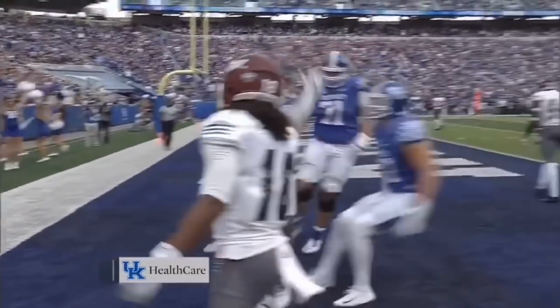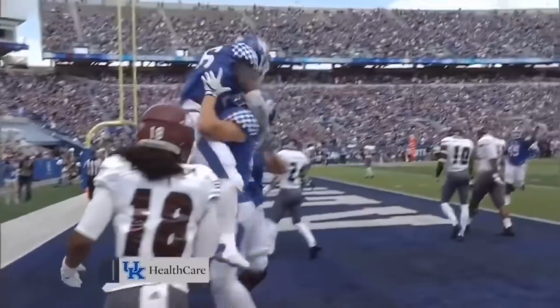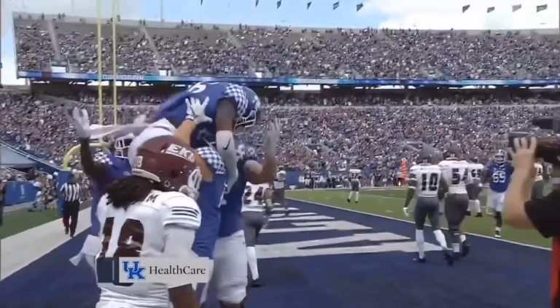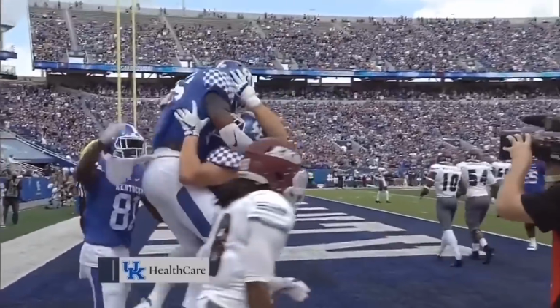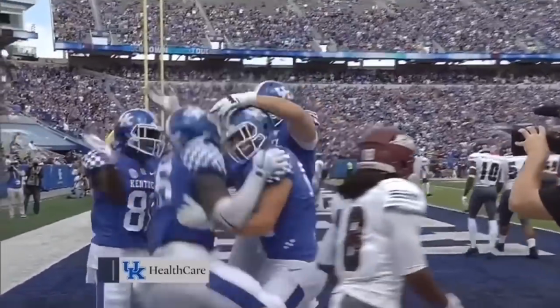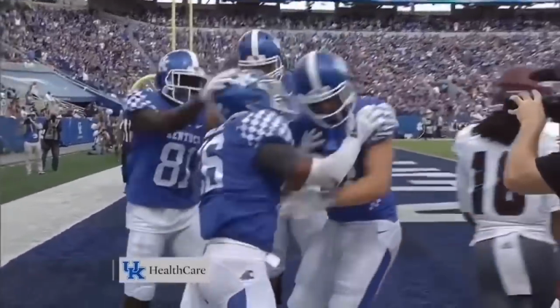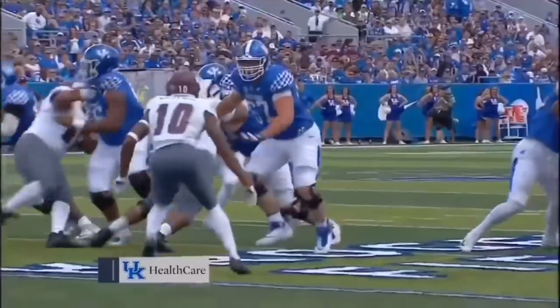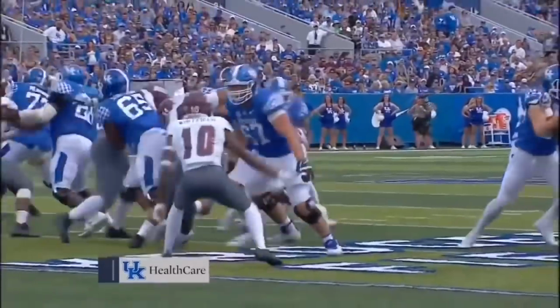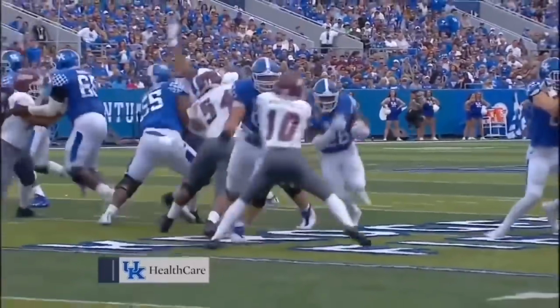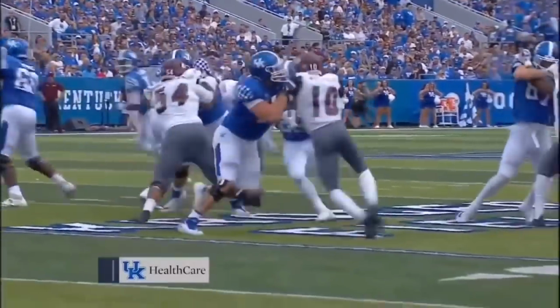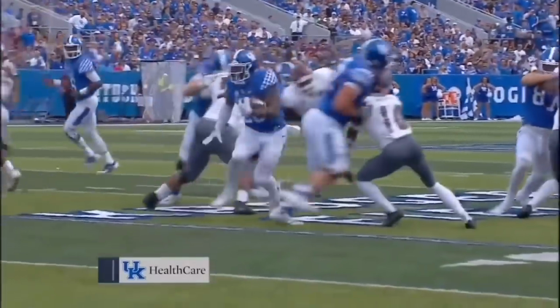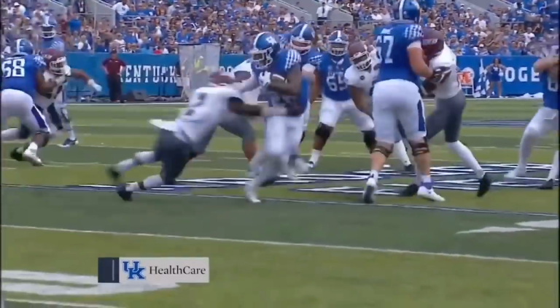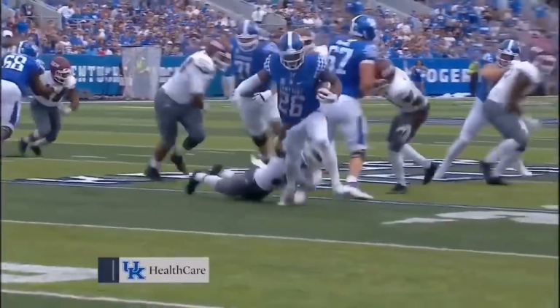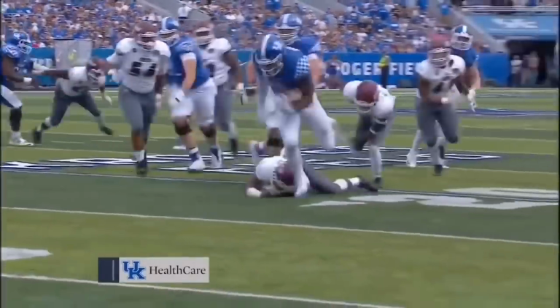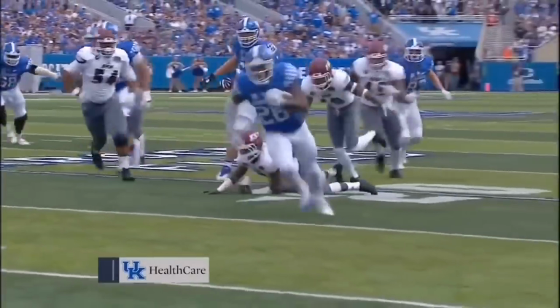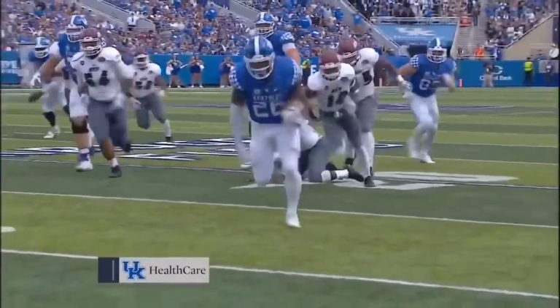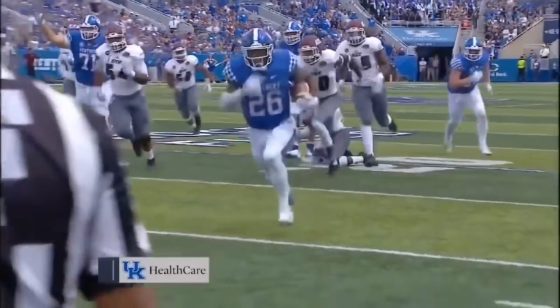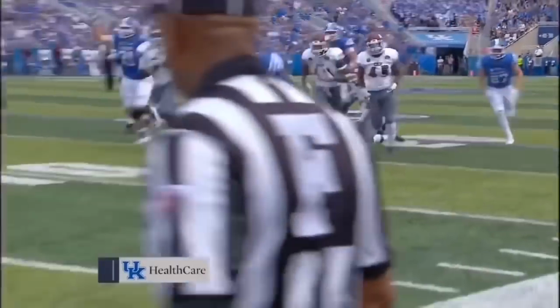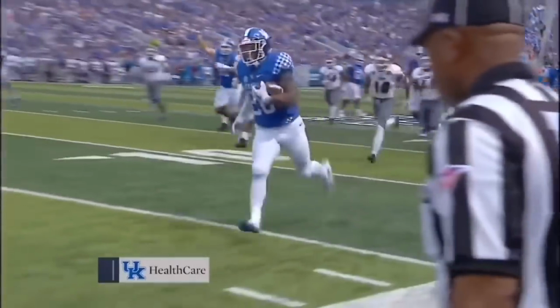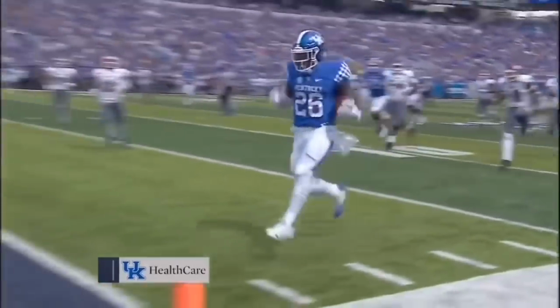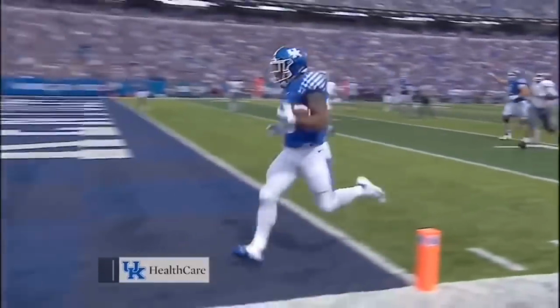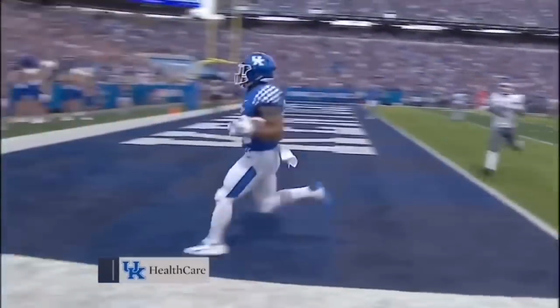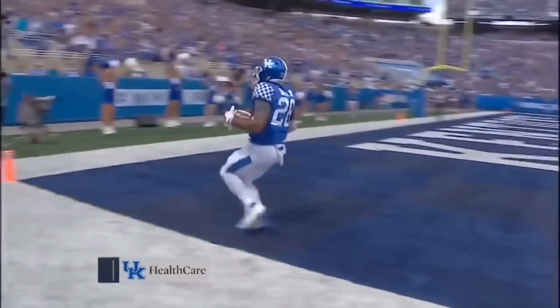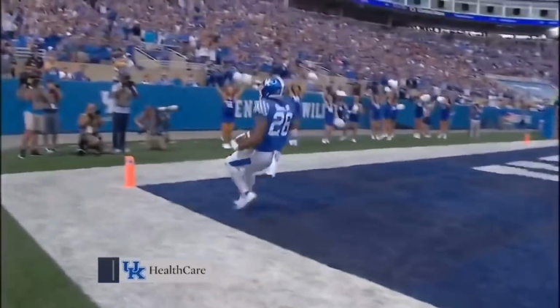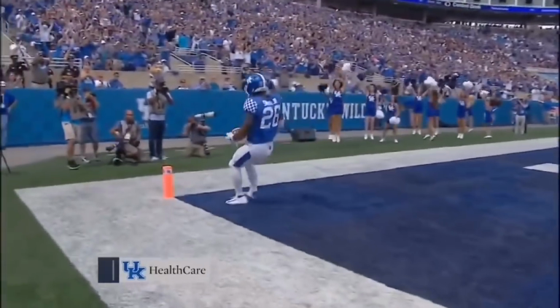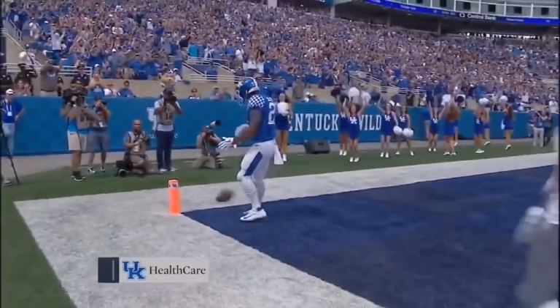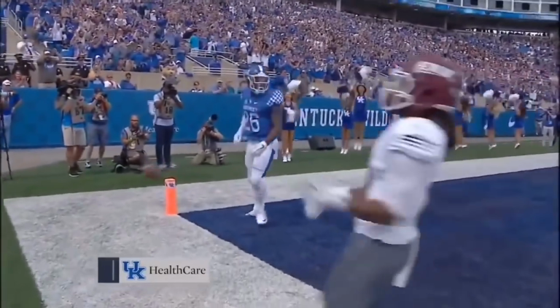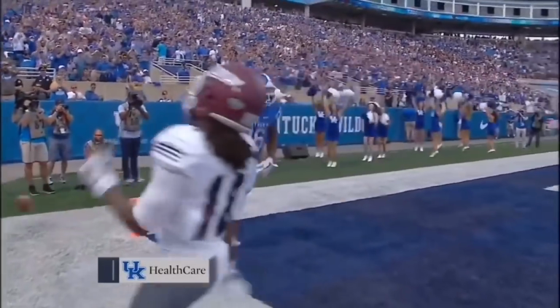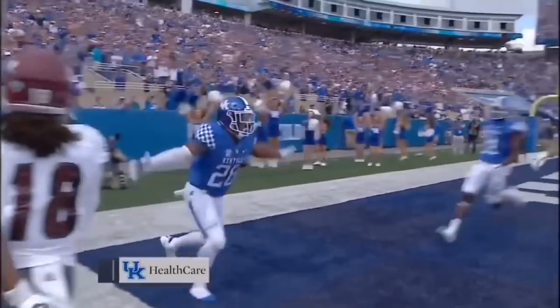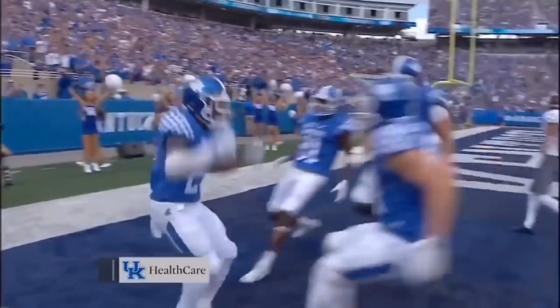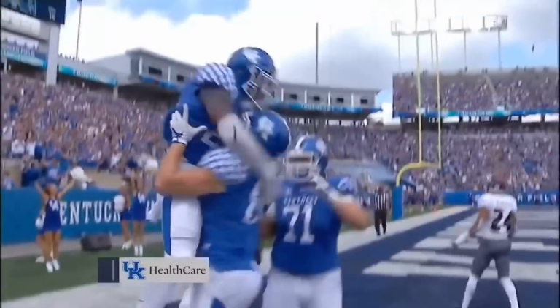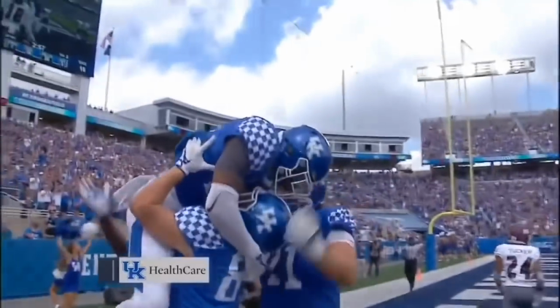Welcome back. Yeah, Benny Snell this time takes it right over center, makes a nice little move and breaks a tackle of the safety at the 20, and then he just strolls into the end zone.